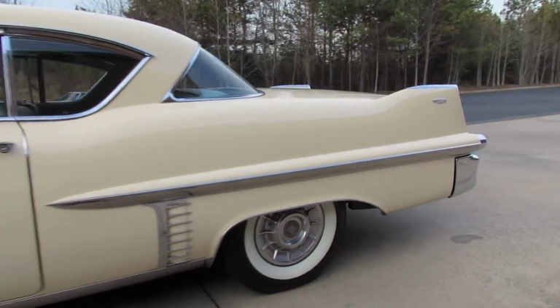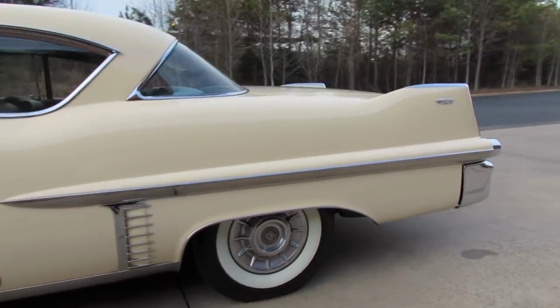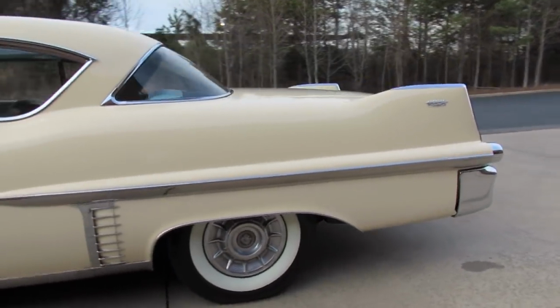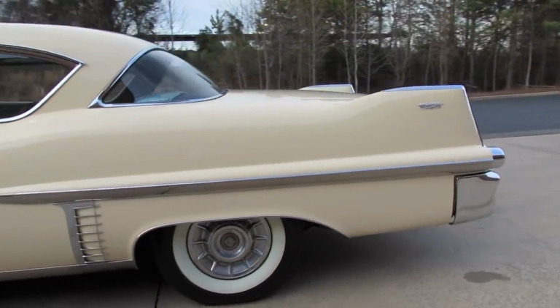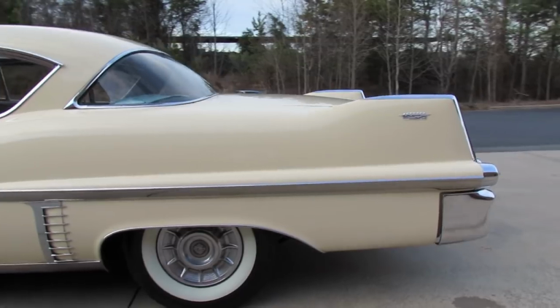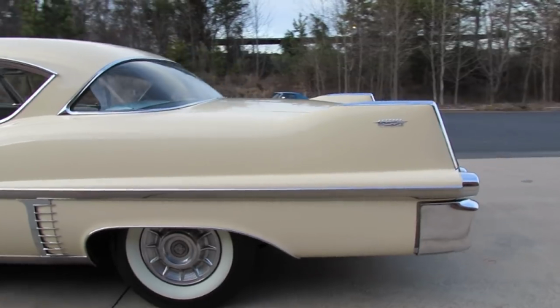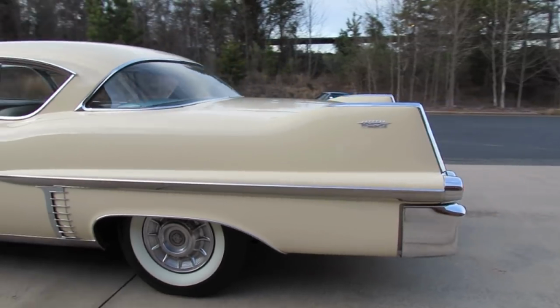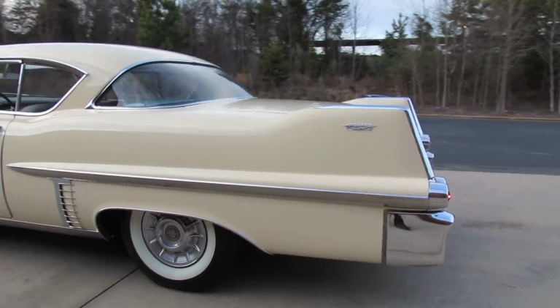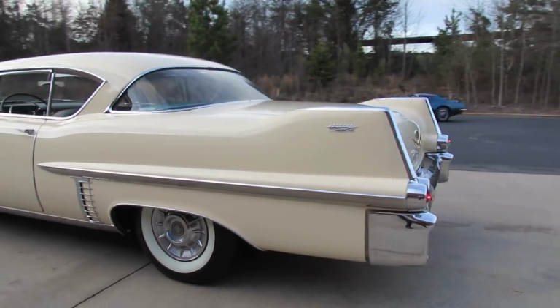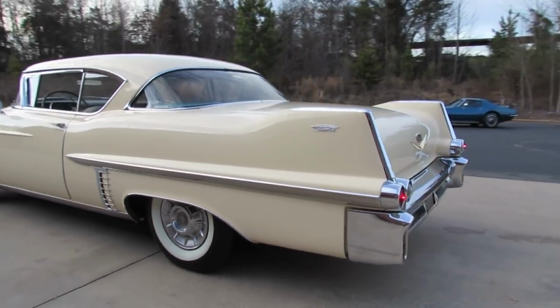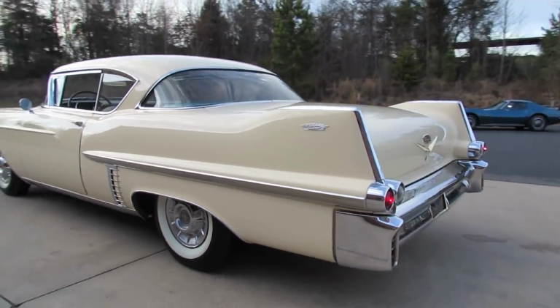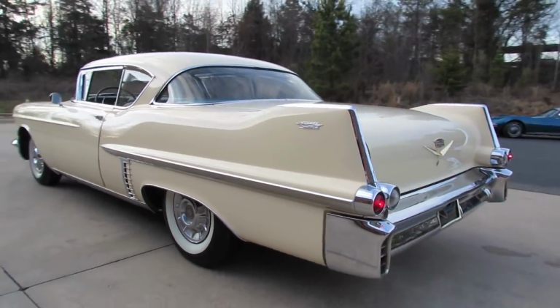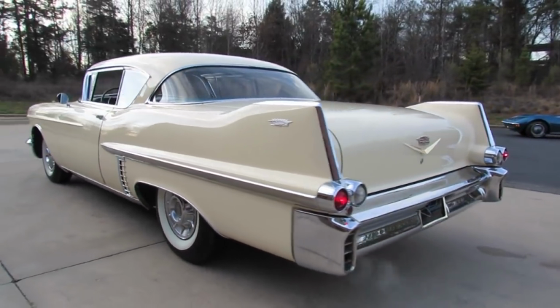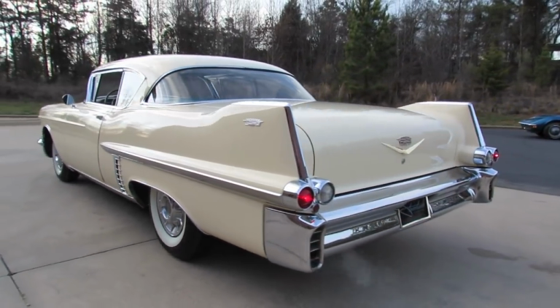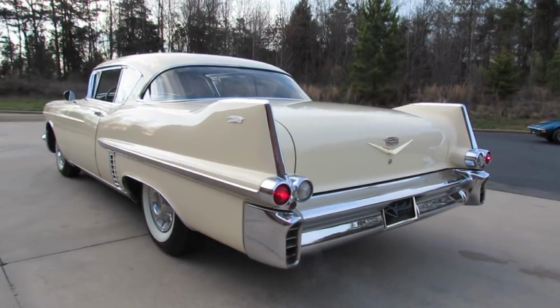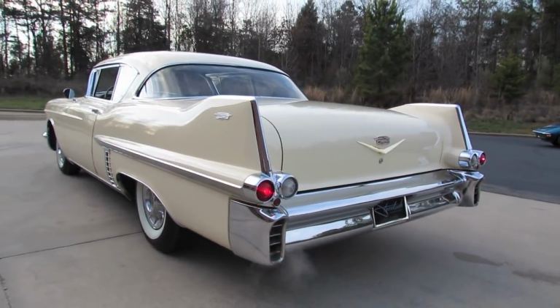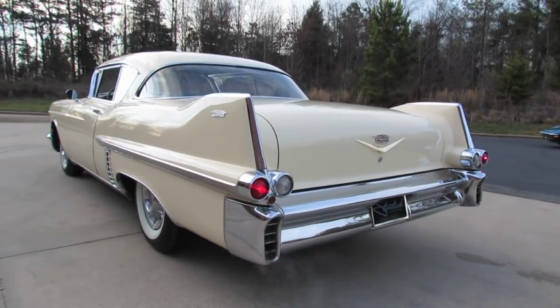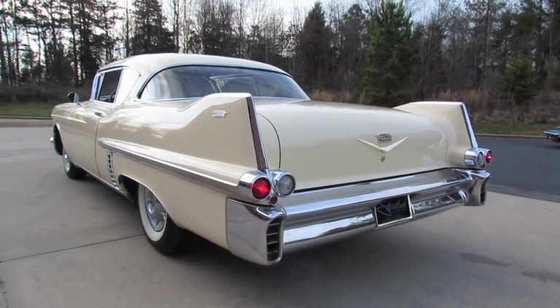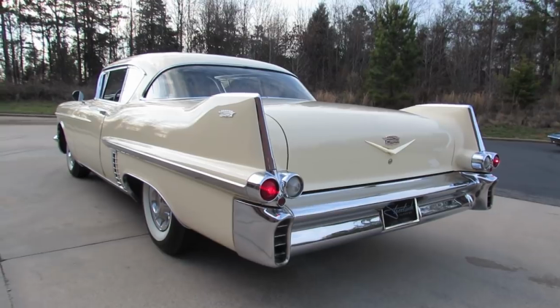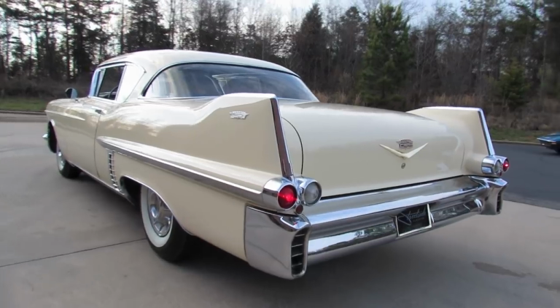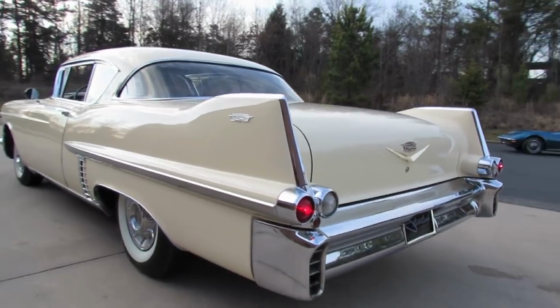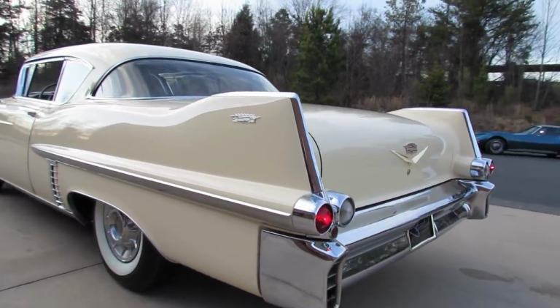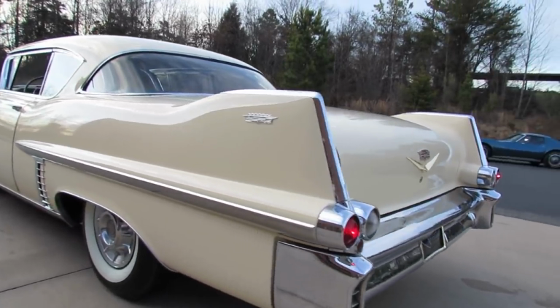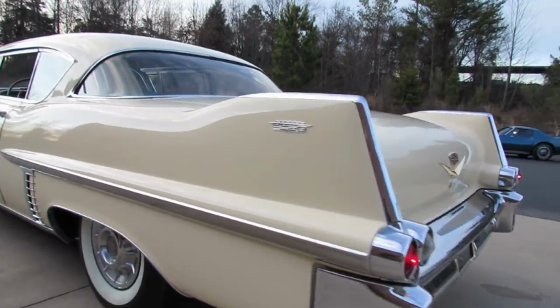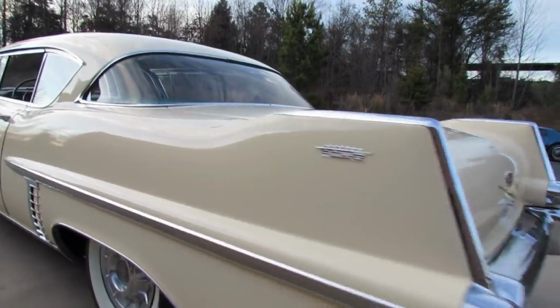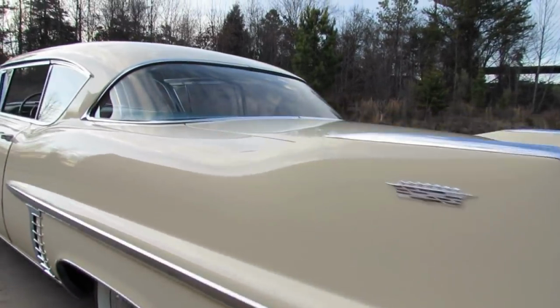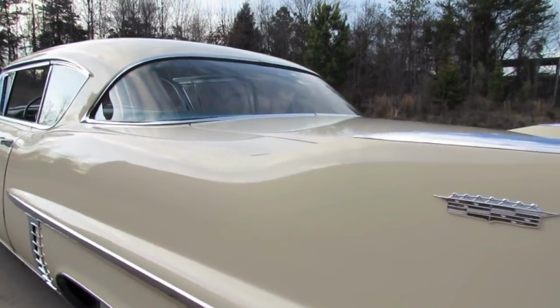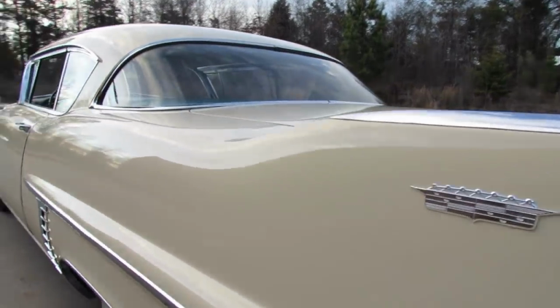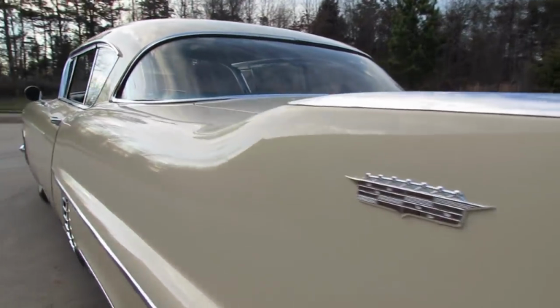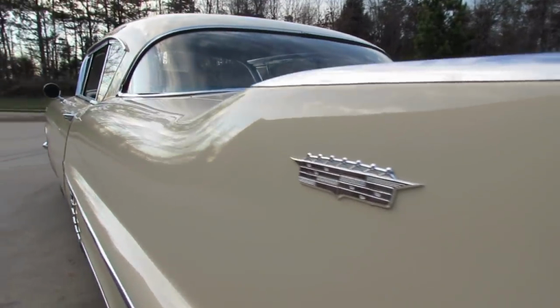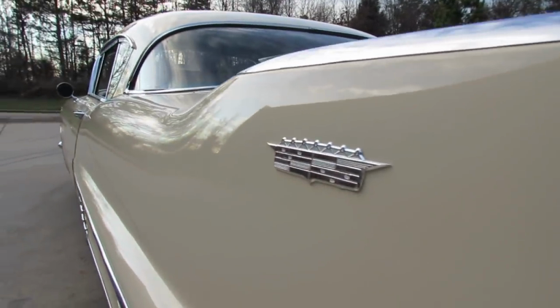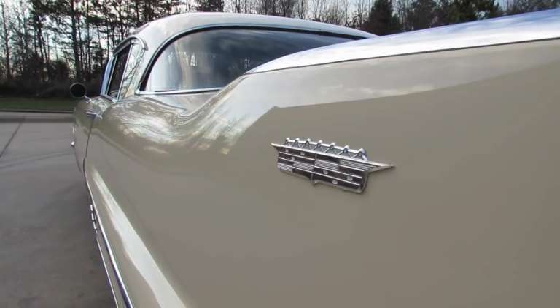Also one of the longest rear ends back in the day, encompassing an enormous amount of trunk space, and the signature Cadillac rear fins that pretty much set the style for many vehicles back in the 50s.